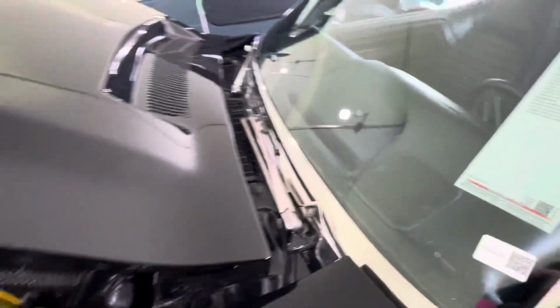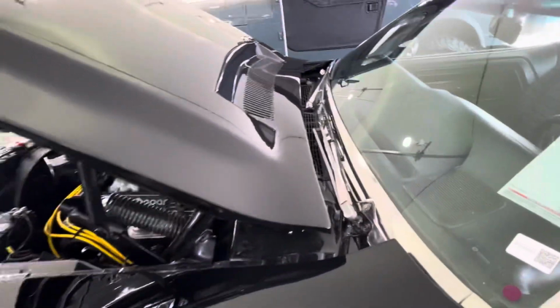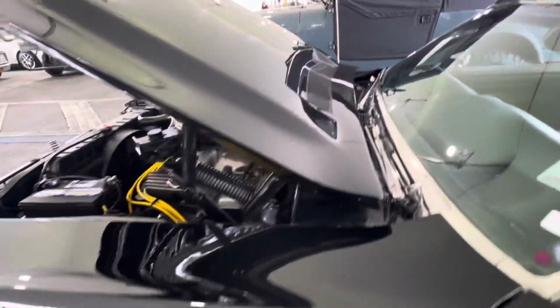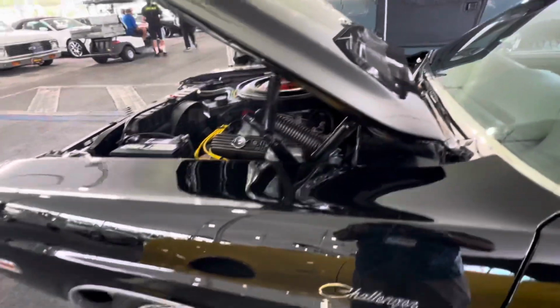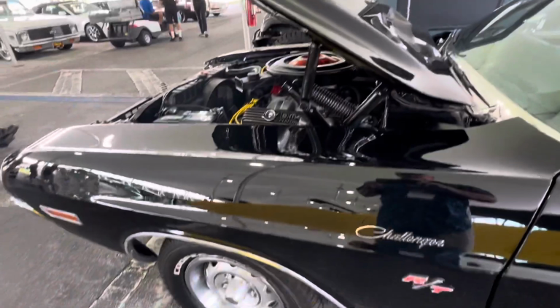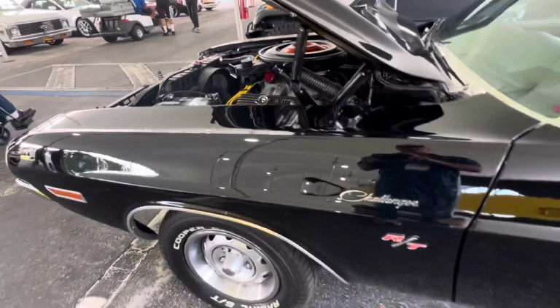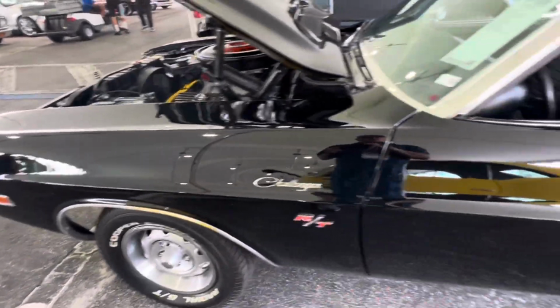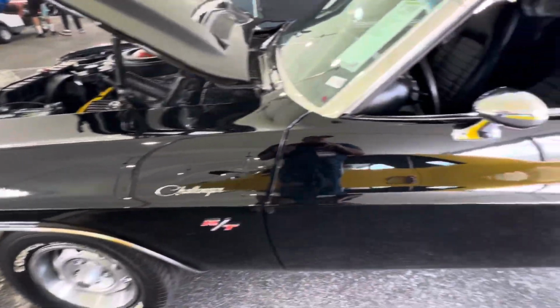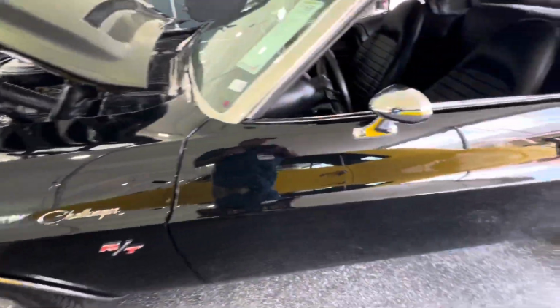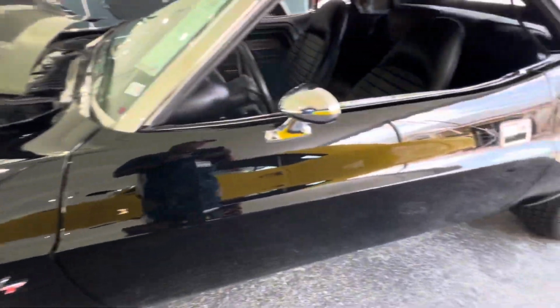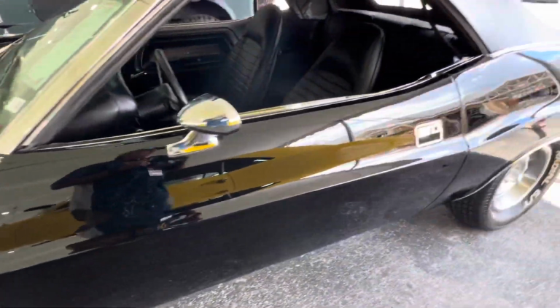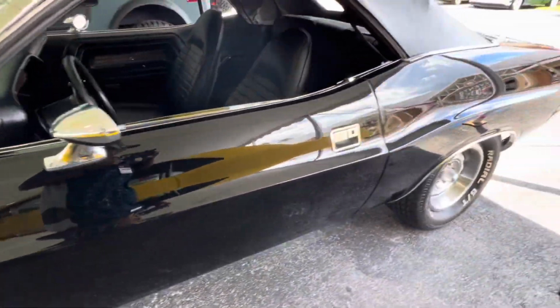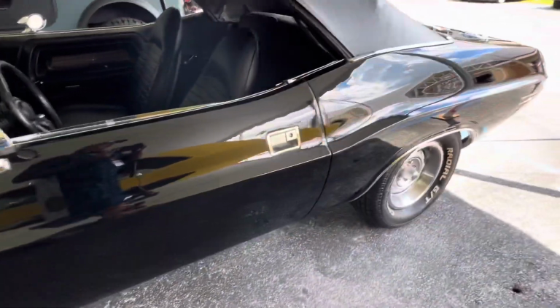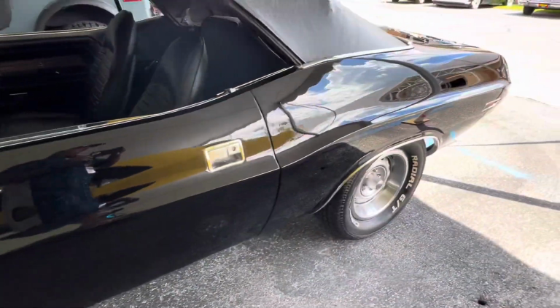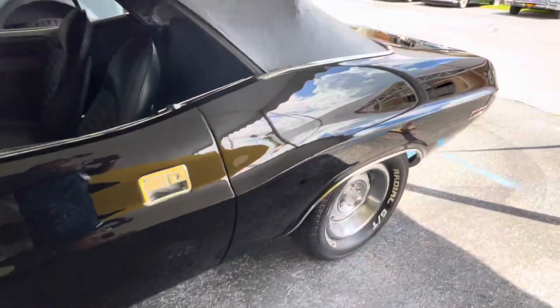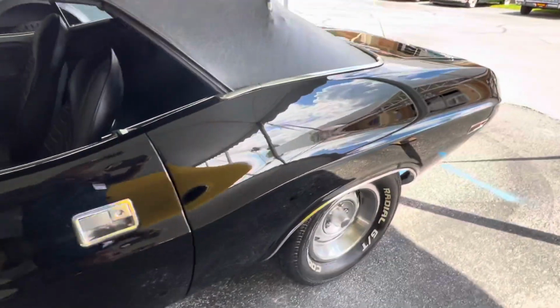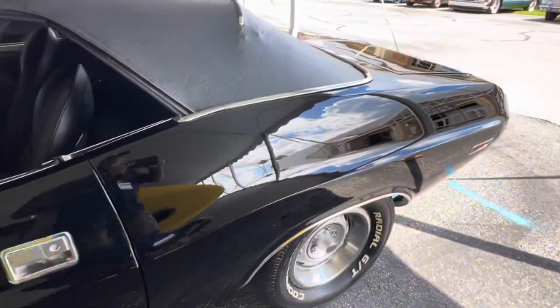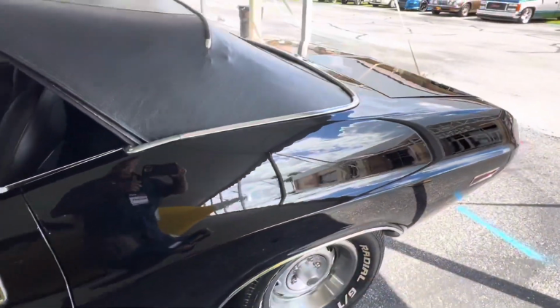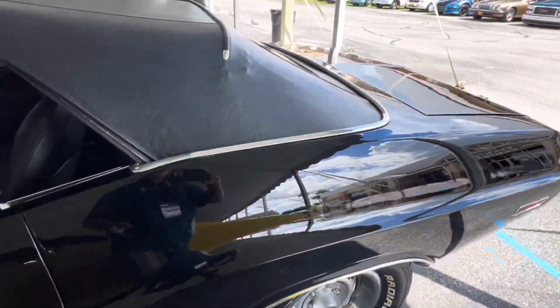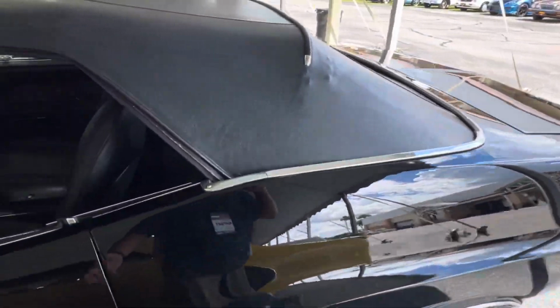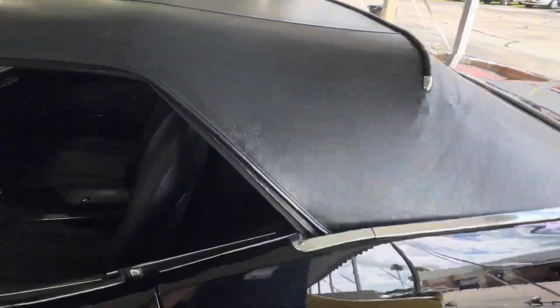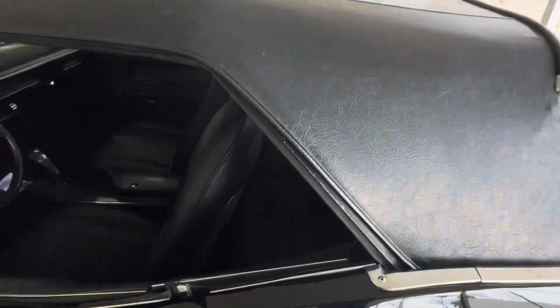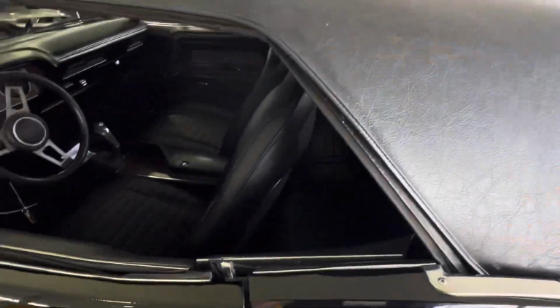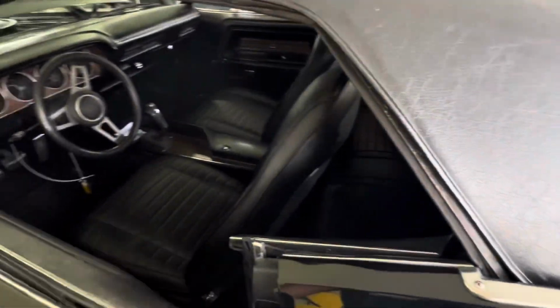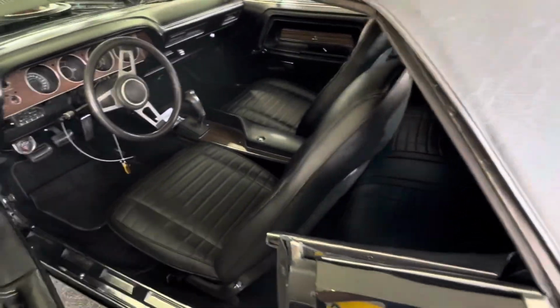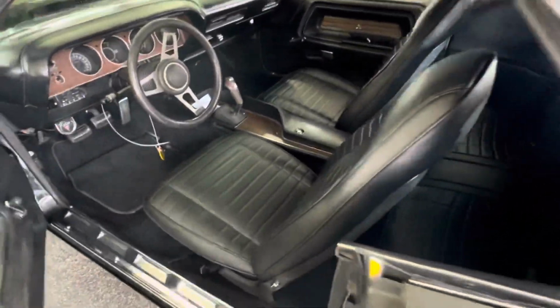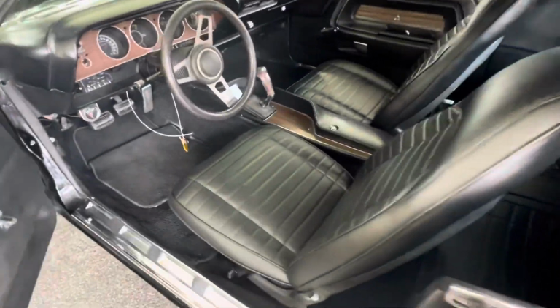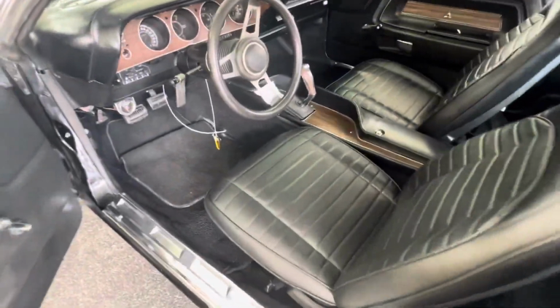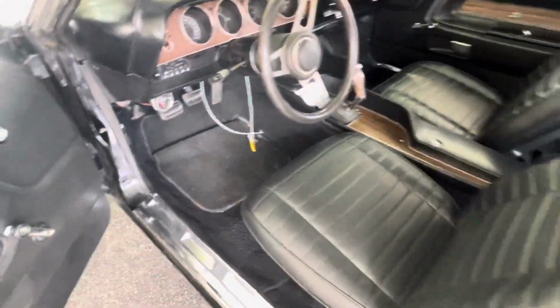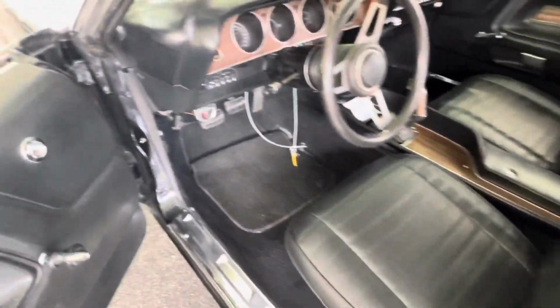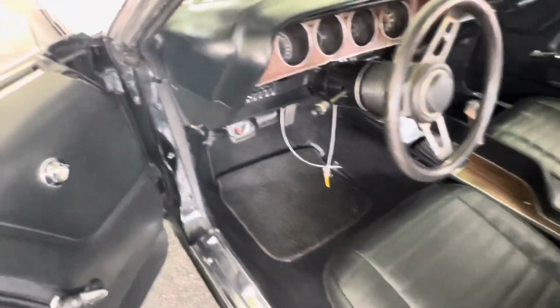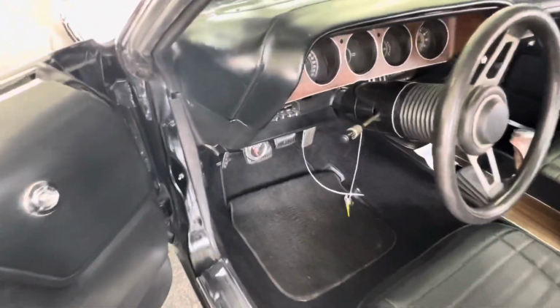Love the build on this car. It's super cool. Black on a Challenger with a black top, a black interior — man, it just works. It's like the ghost.